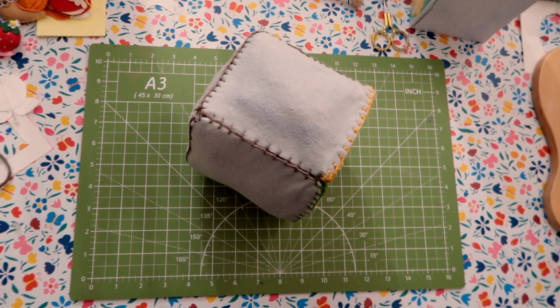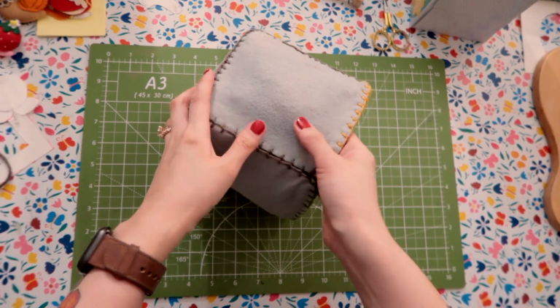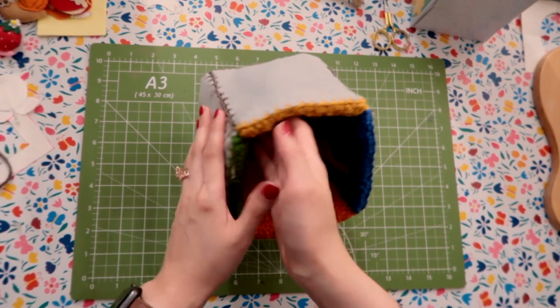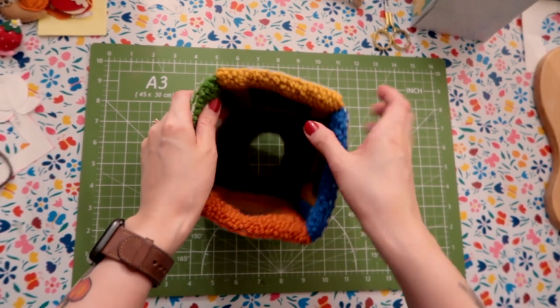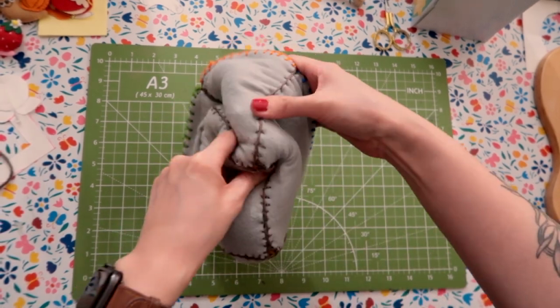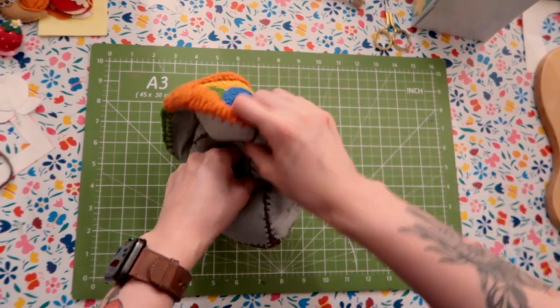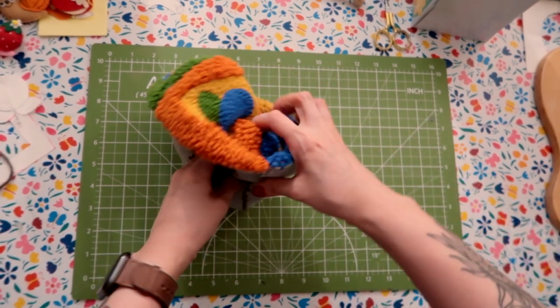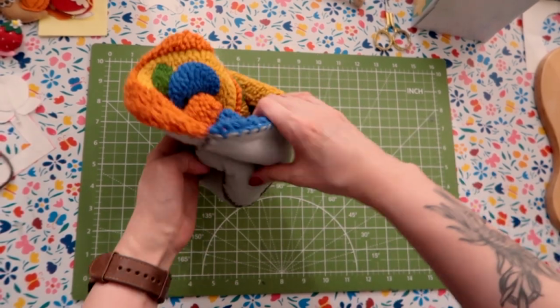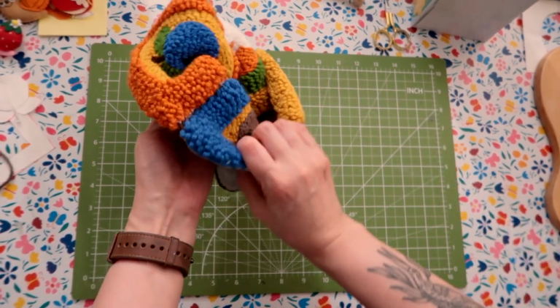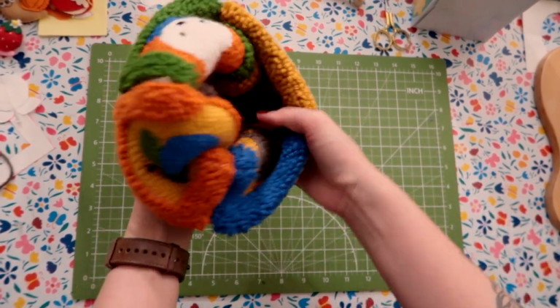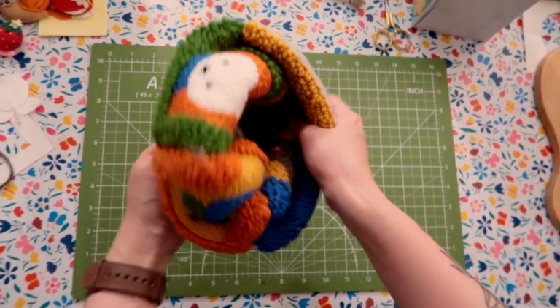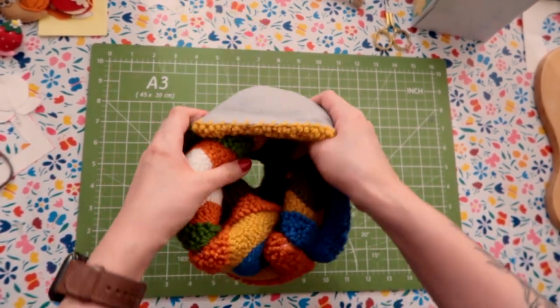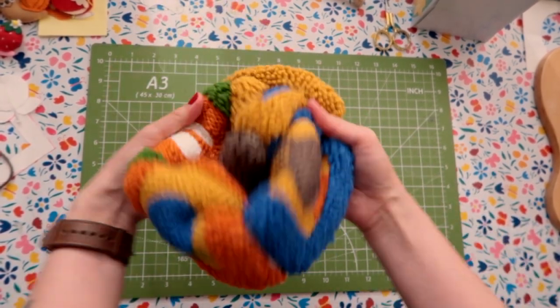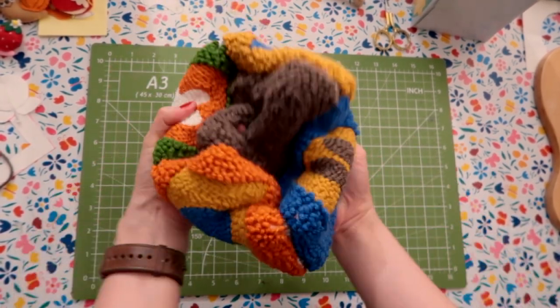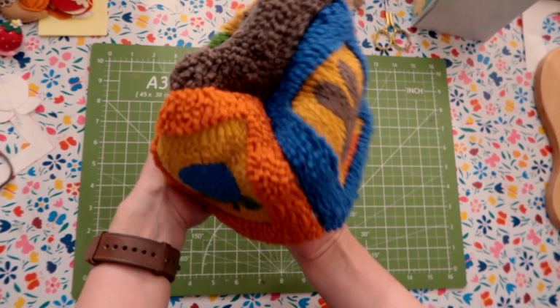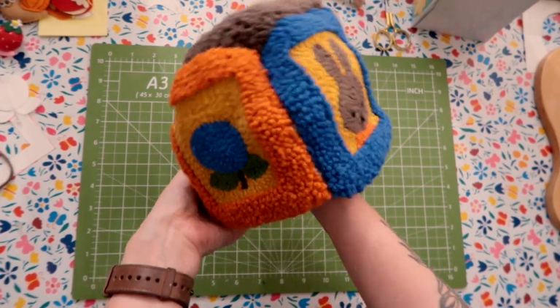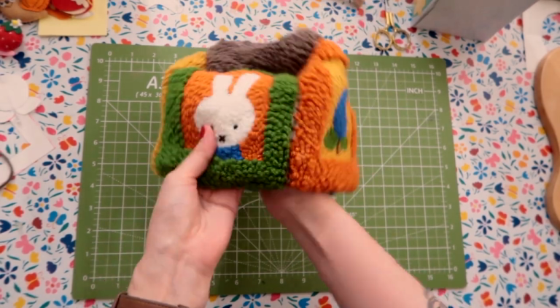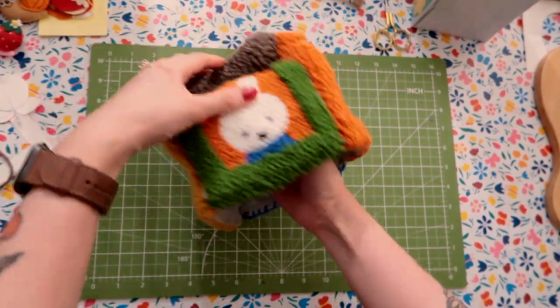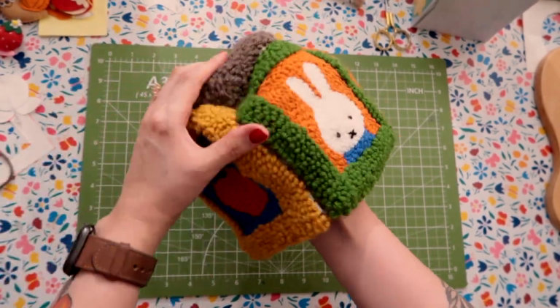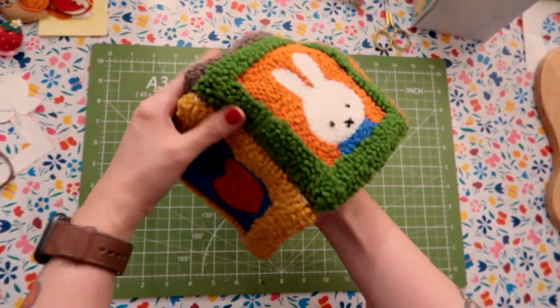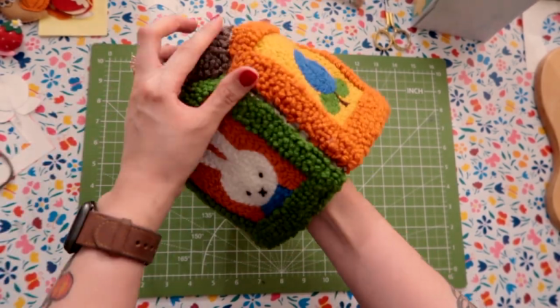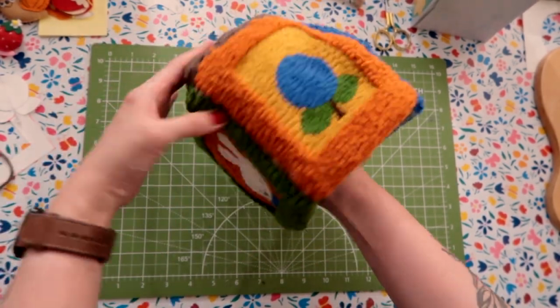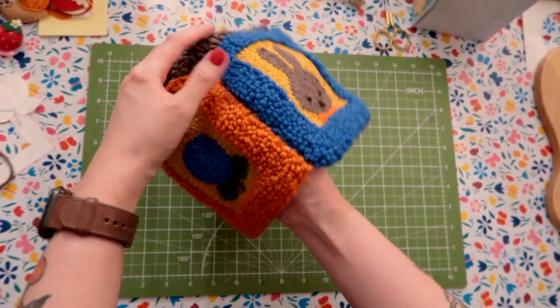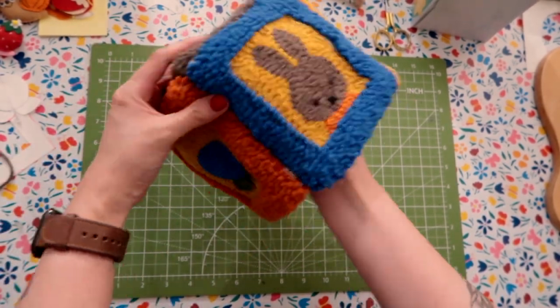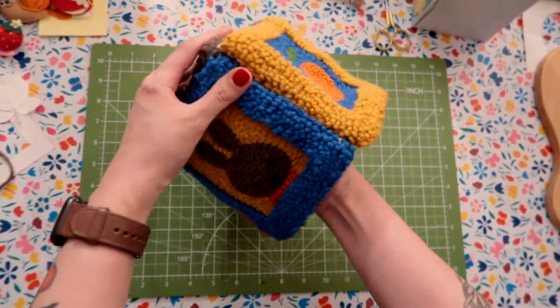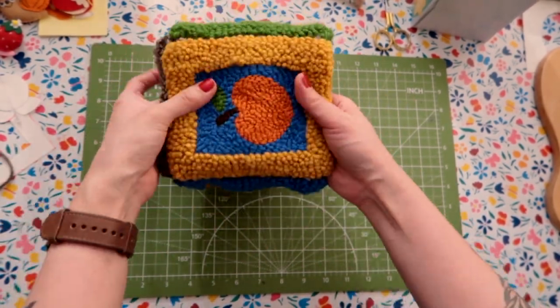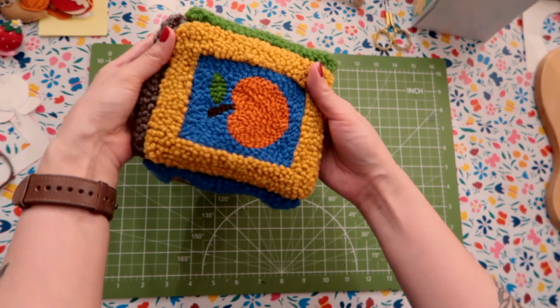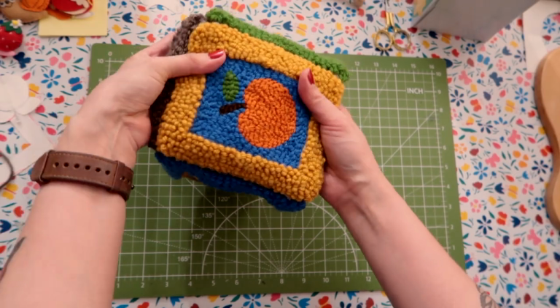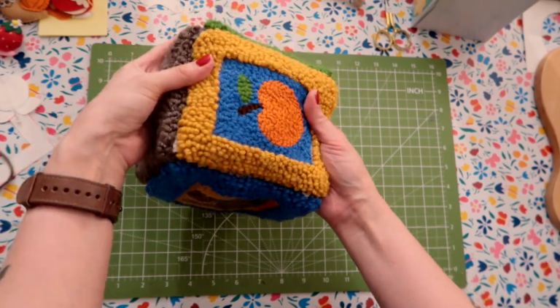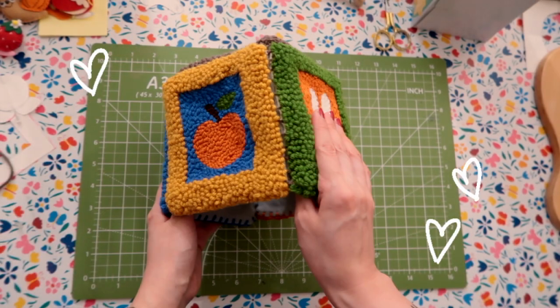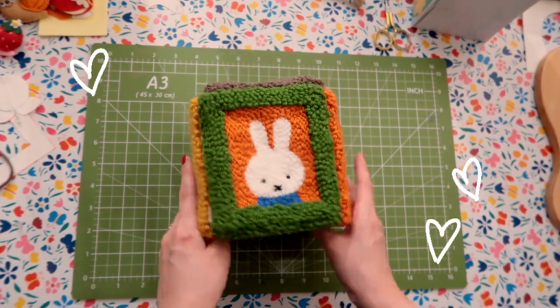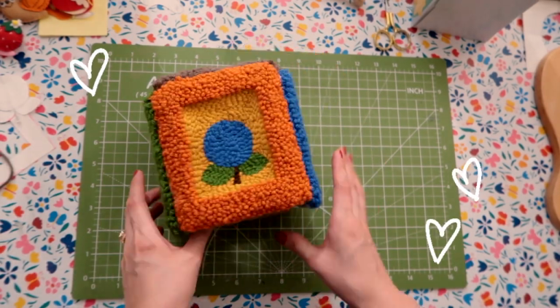I couldn't wait to get to this step, which is to flip everything inside out and inspect the final product. And you know what, I'm mostly happy with the direction that most things have taken.